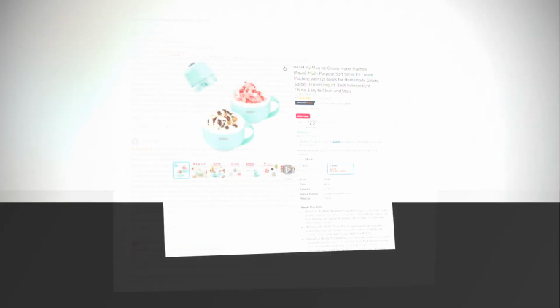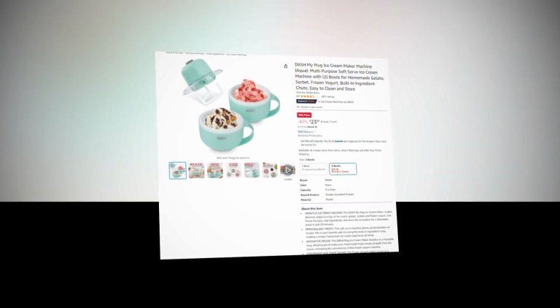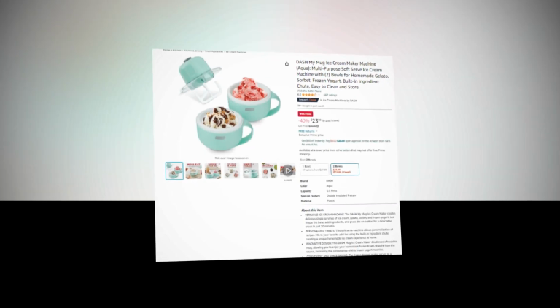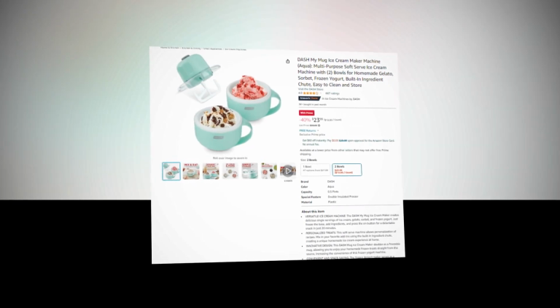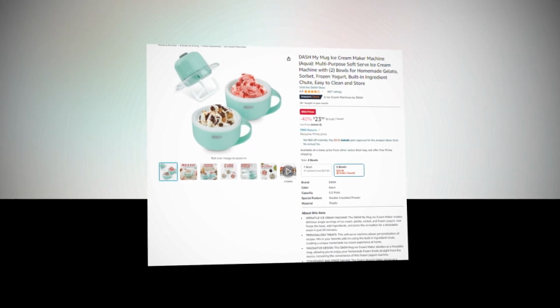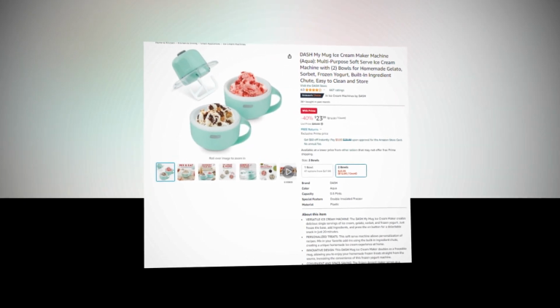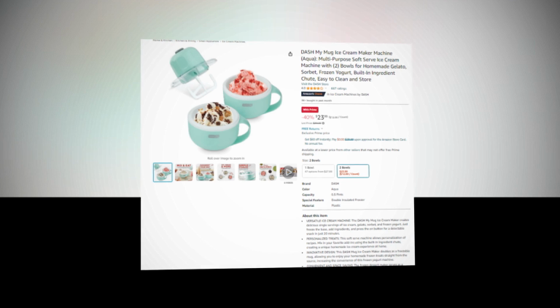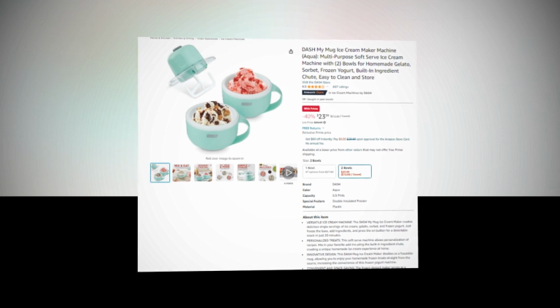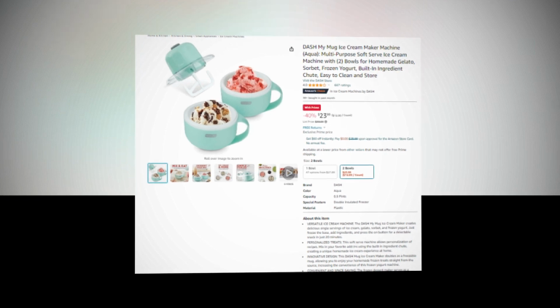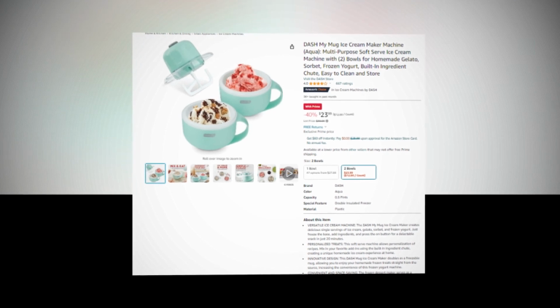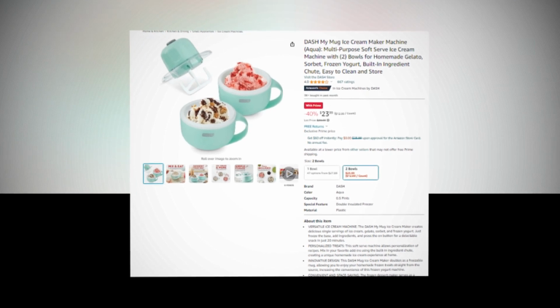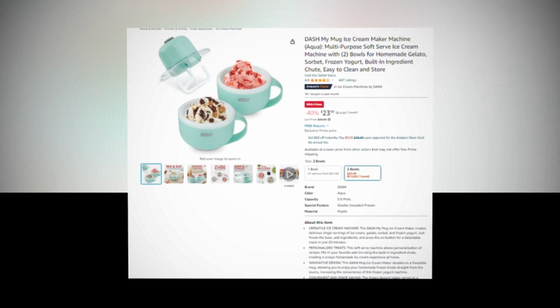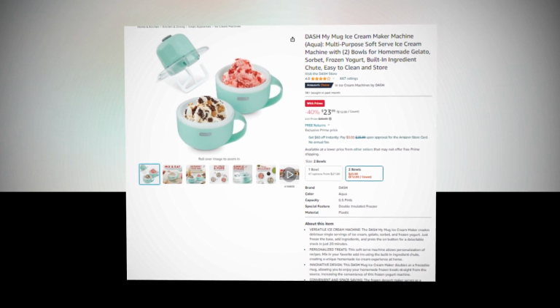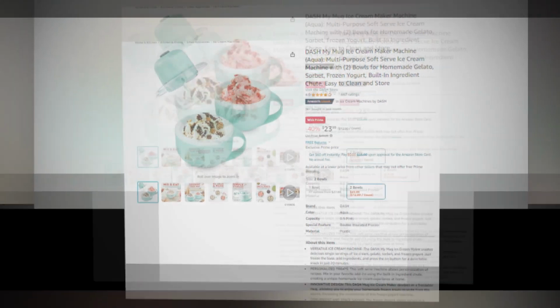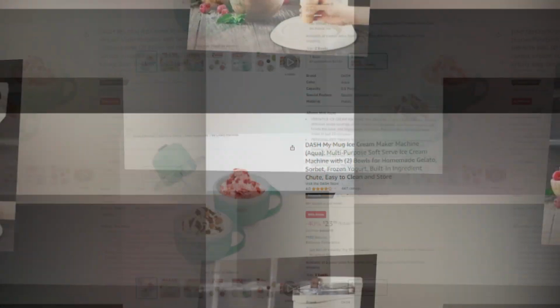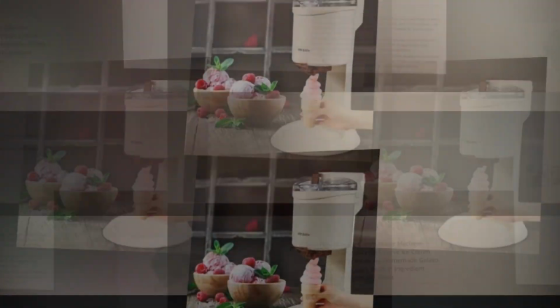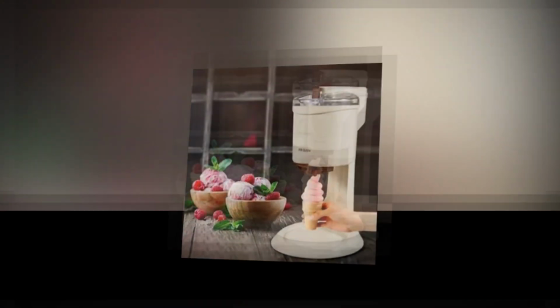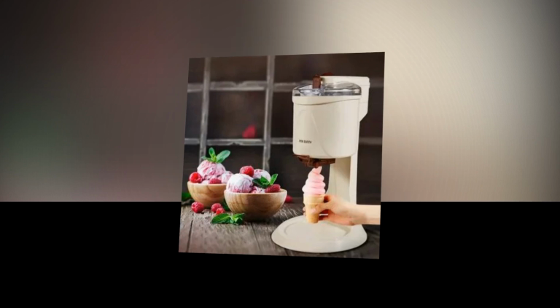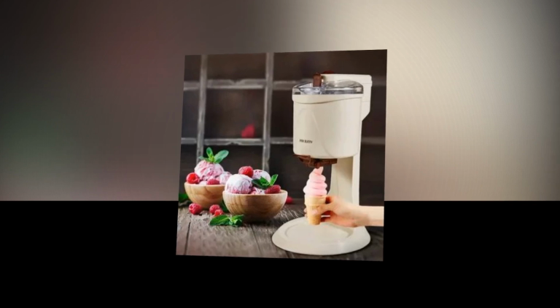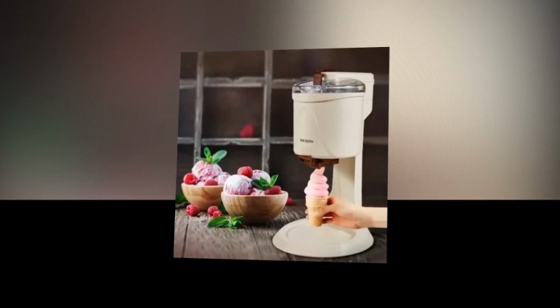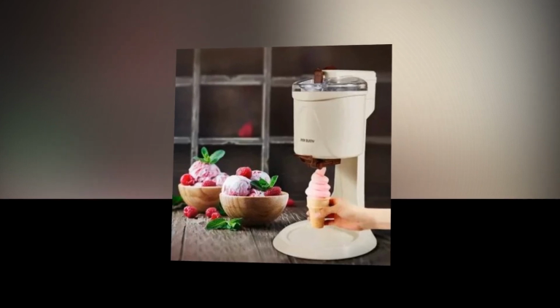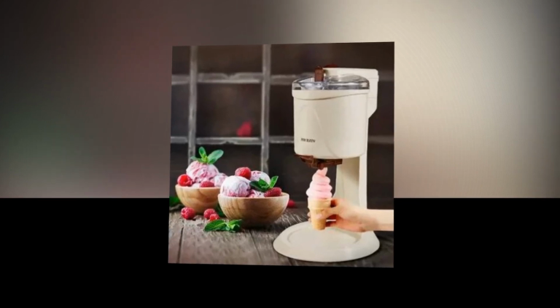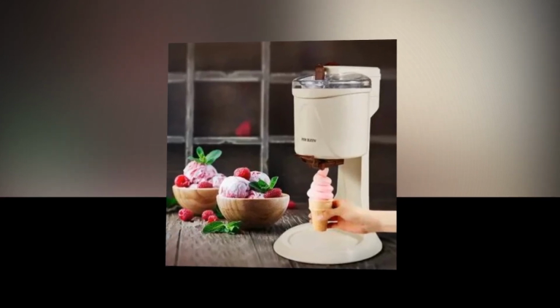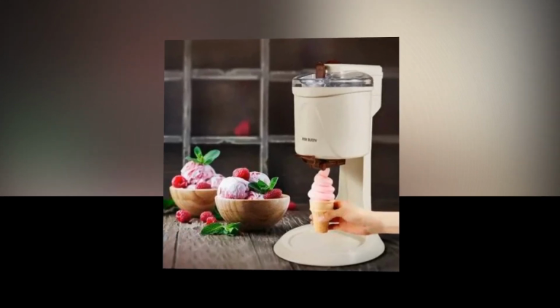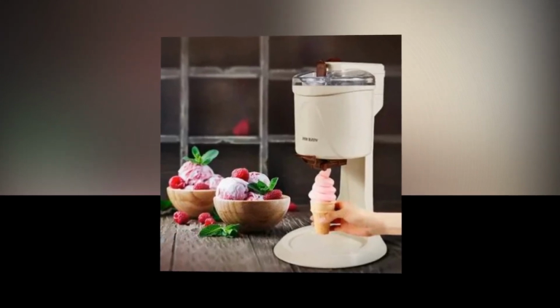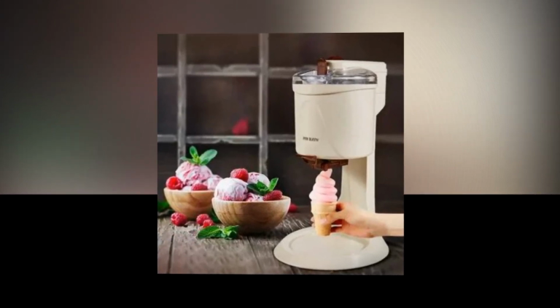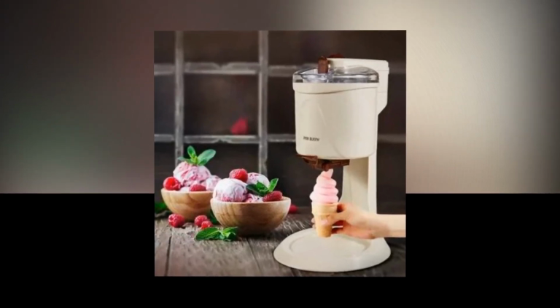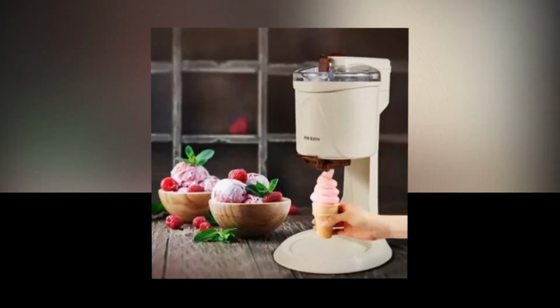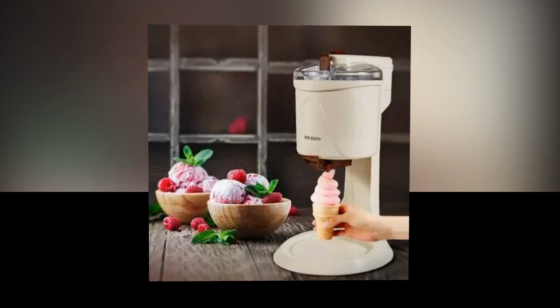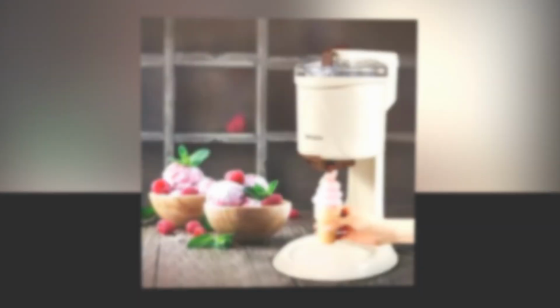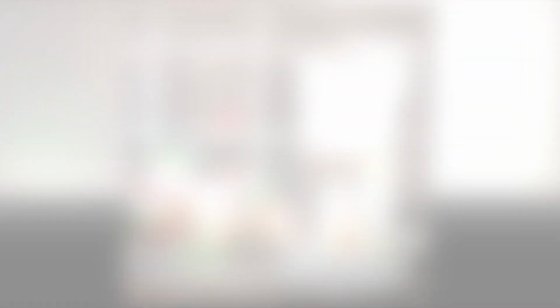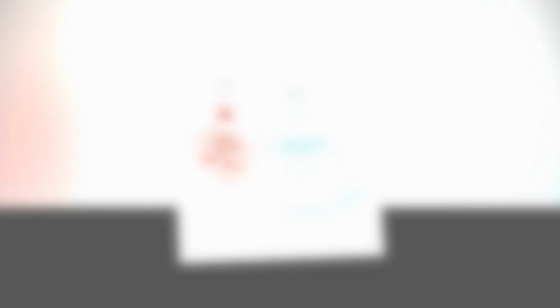So let's find out together about the best Dash My Mug Ice Cream Maker Machine, Aqua Multipurpose Soft Serve Ice Cream Machine with 2 Bowls for Homemade Gelato, Sorbet, Frozen Yogurt, Built-in Ingredient Shoot, Easy to Clean and Store of Amazon.